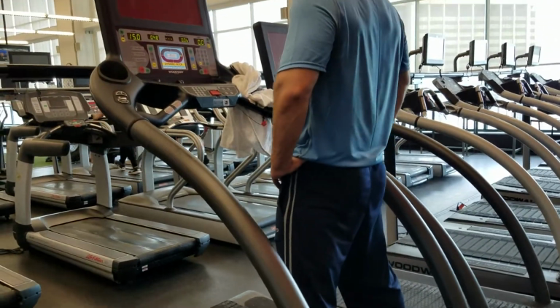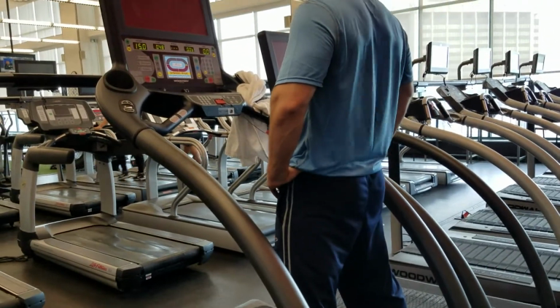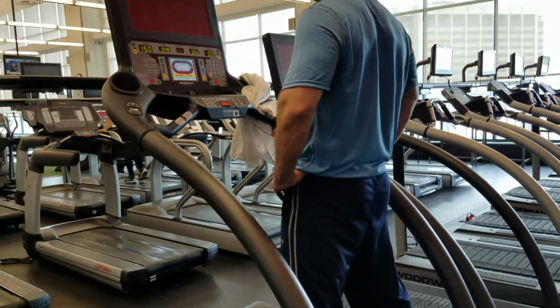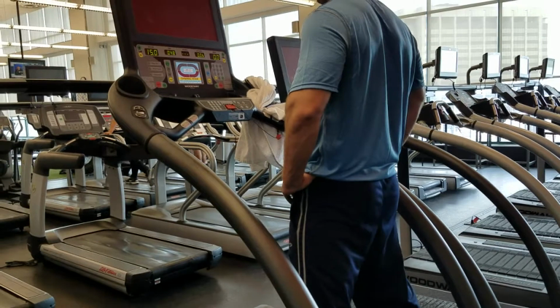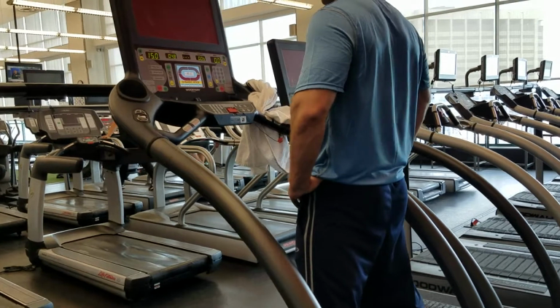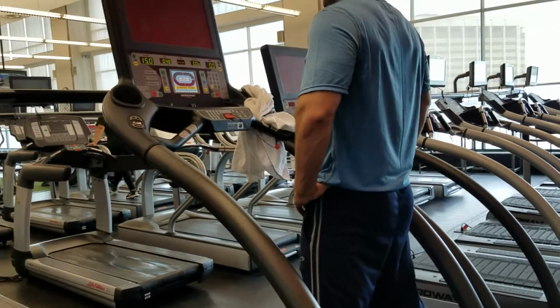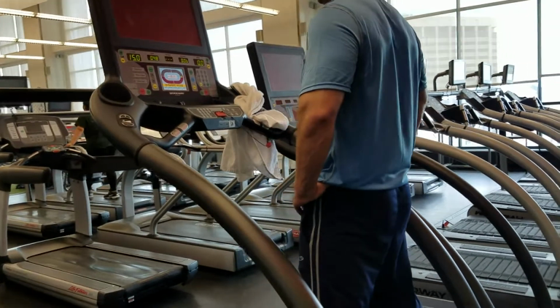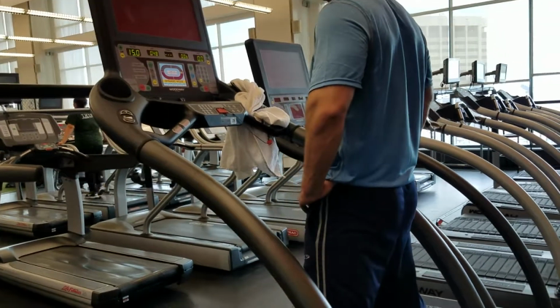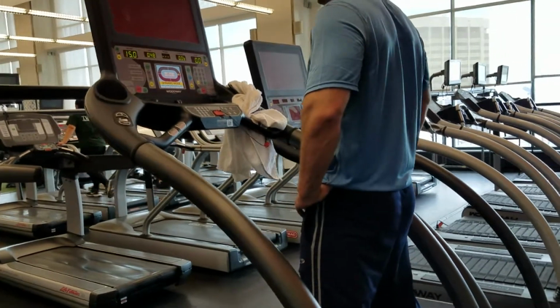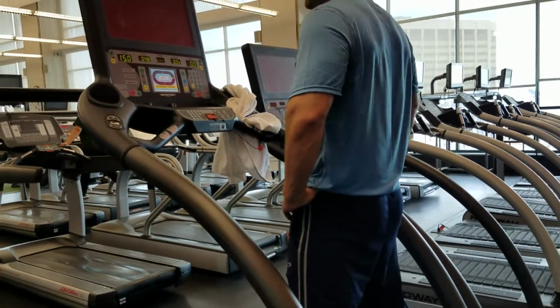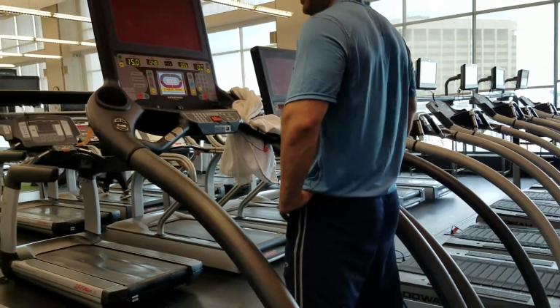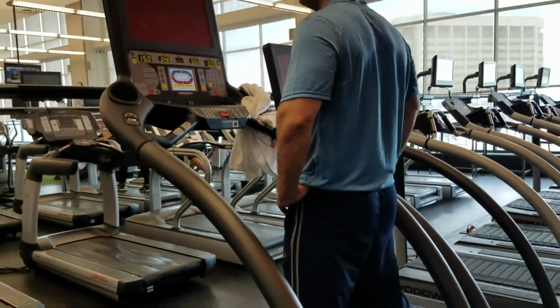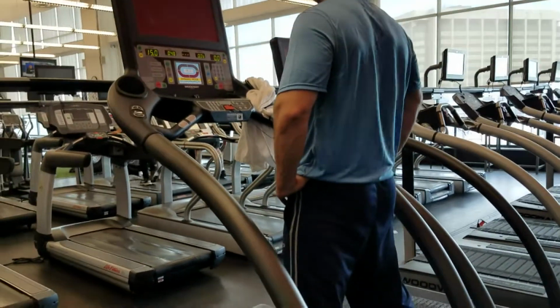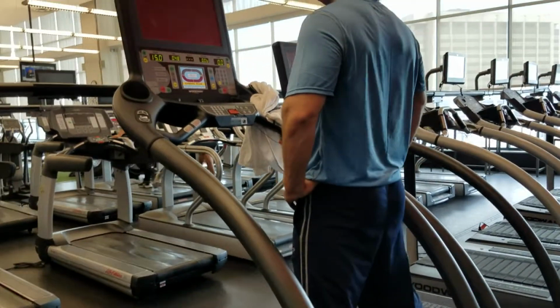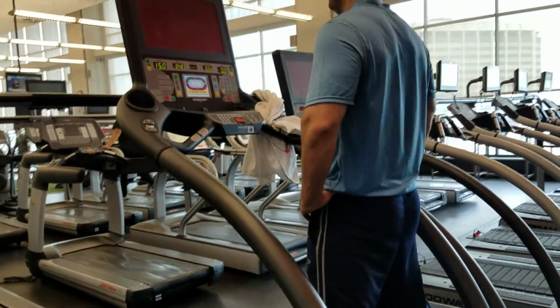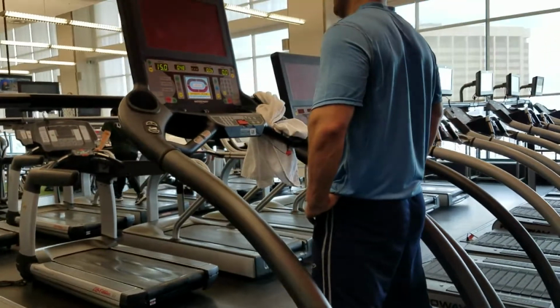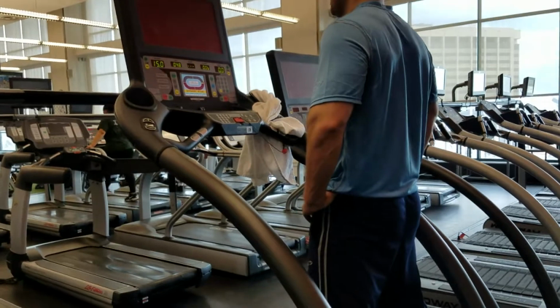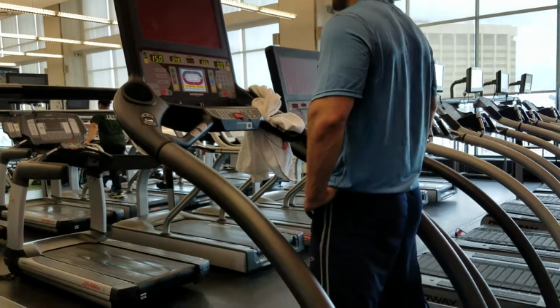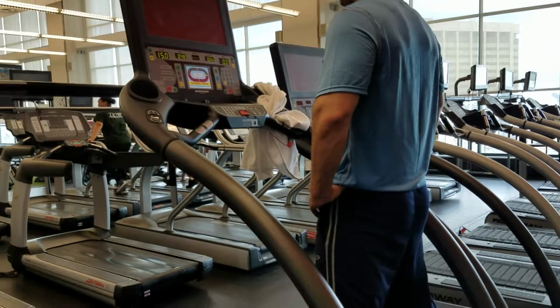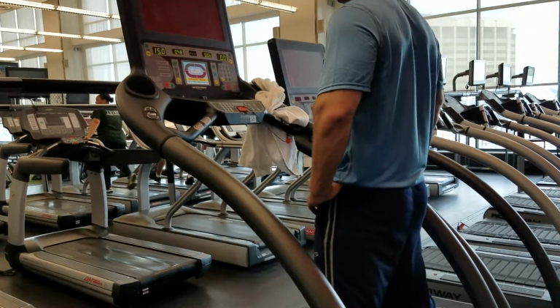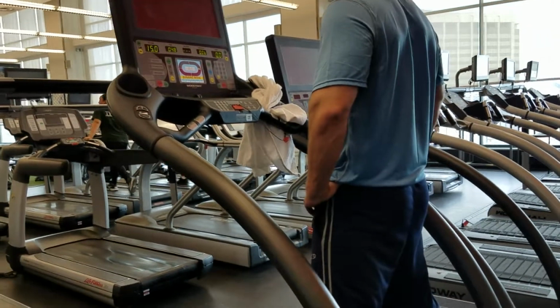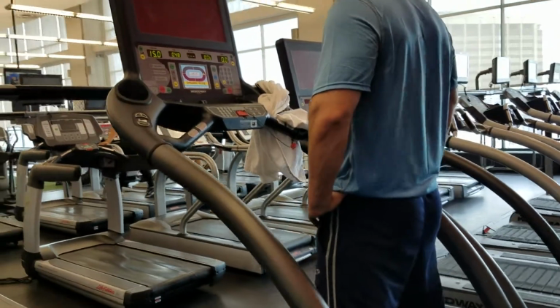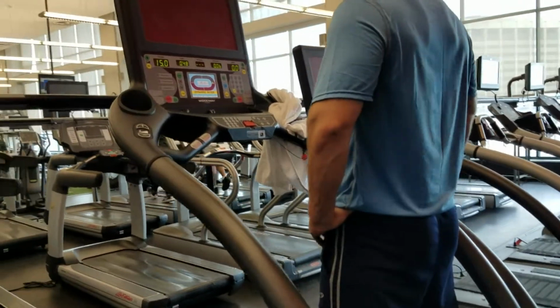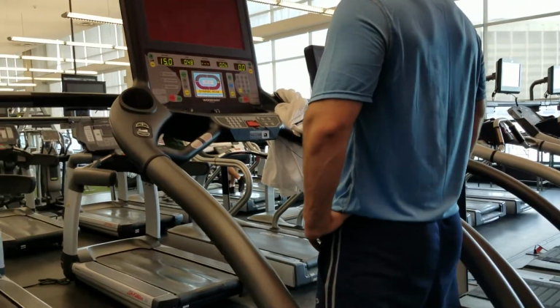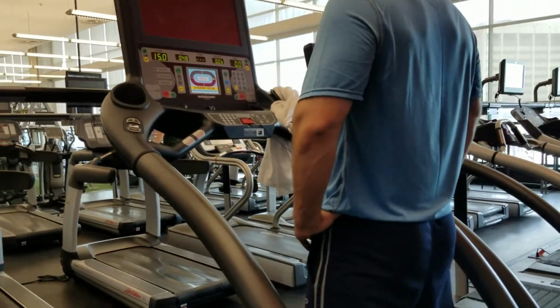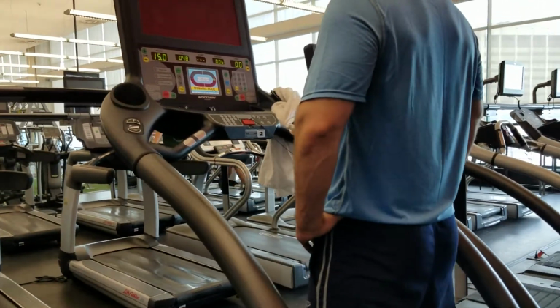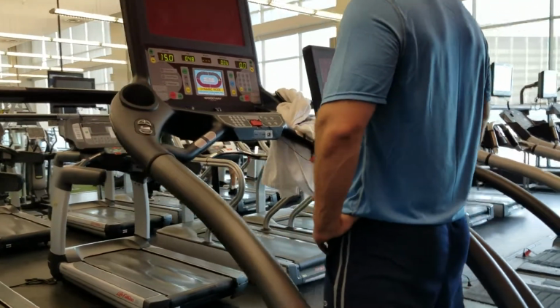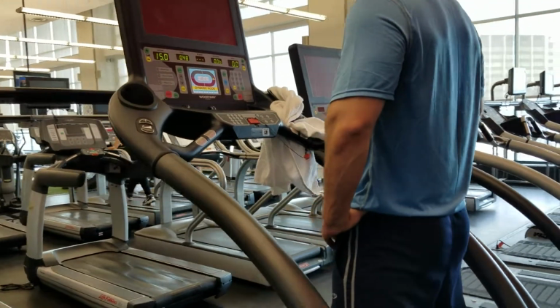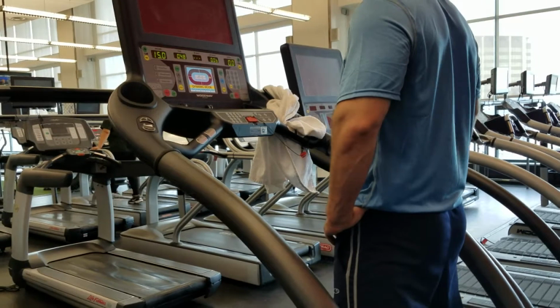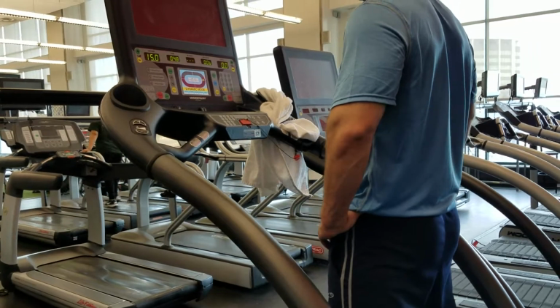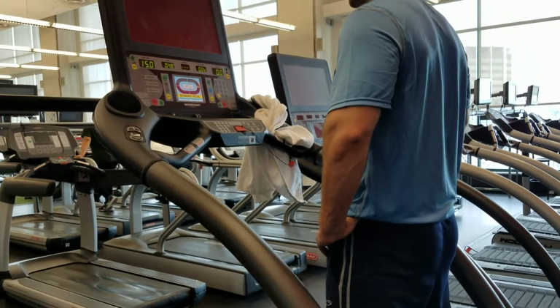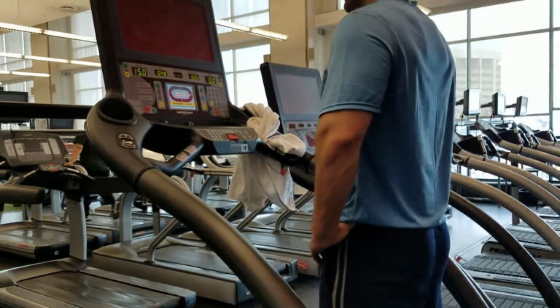This is extremely demanding, so I would consider this an intermediate to advanced drill. If you're new to fitness or if you have heart issues, definitely do not try this — that's a fair warning. We have him at a 15 degree incline, doing four little accelerations per cycle.